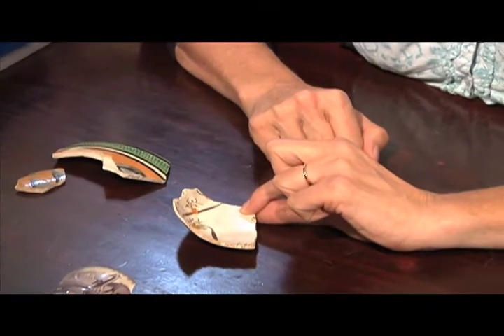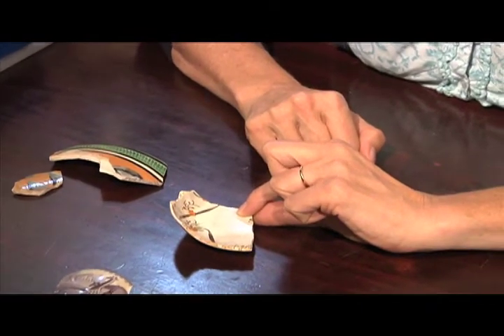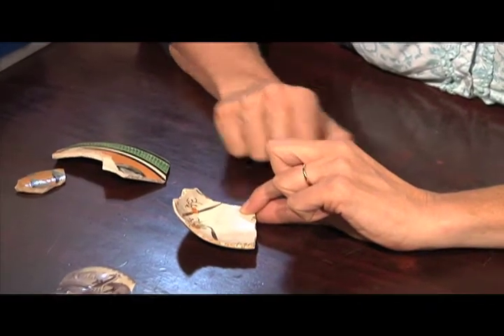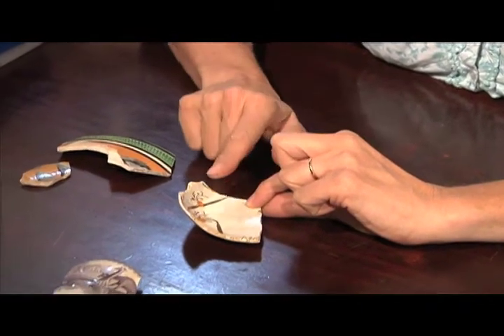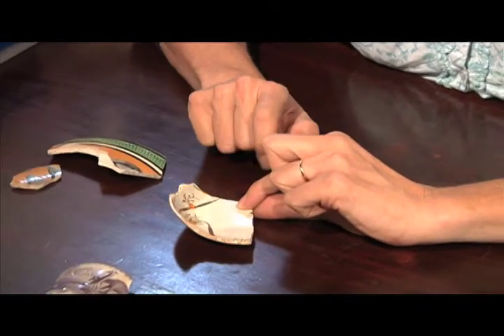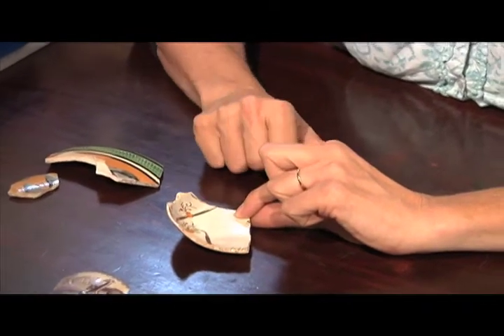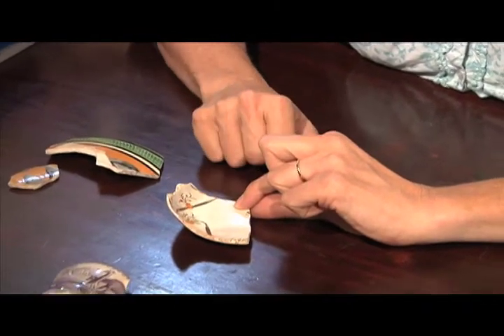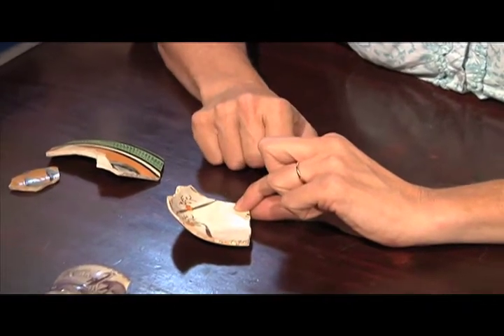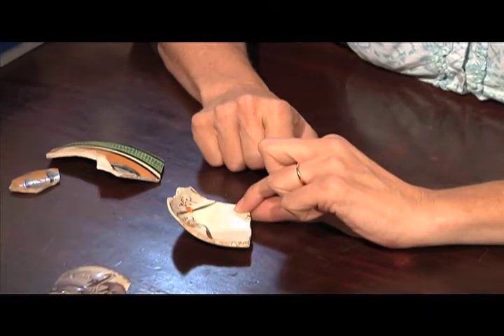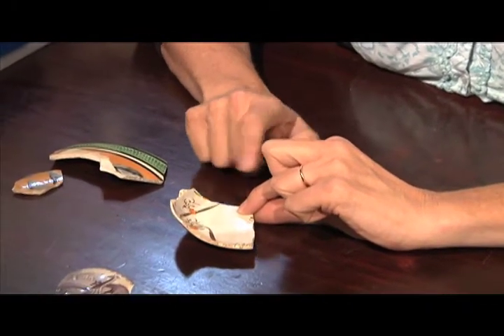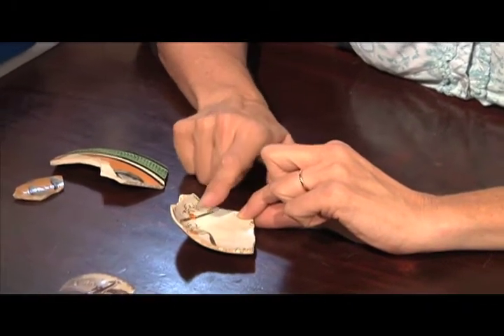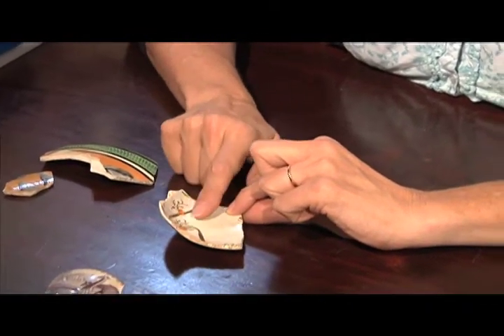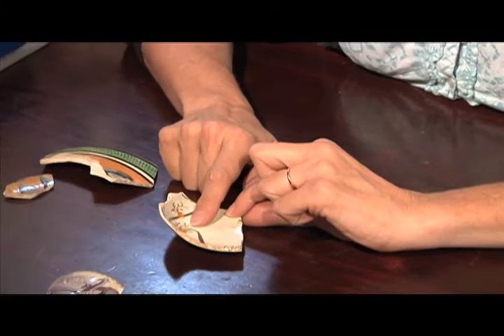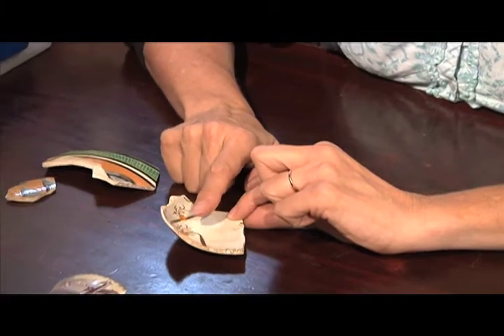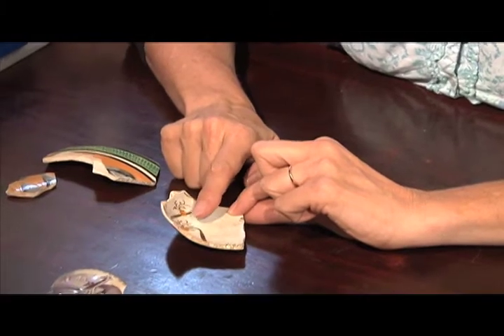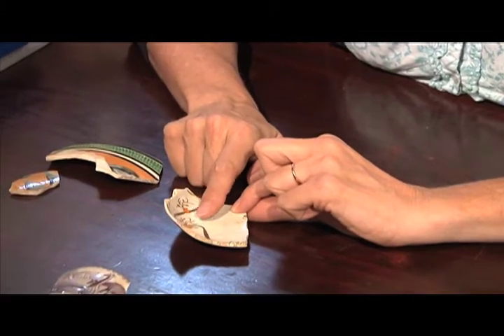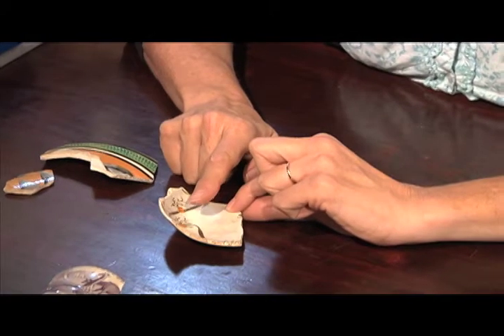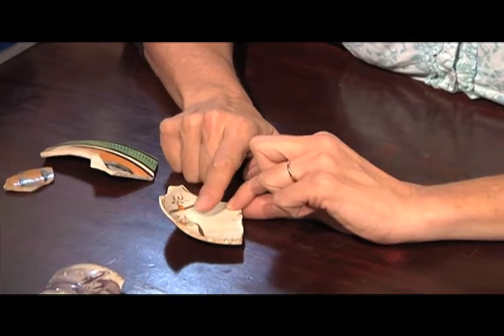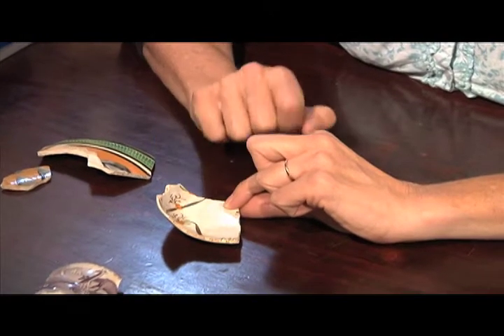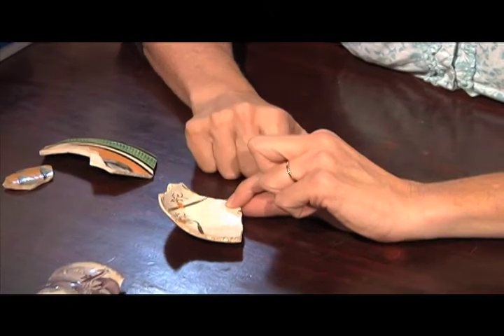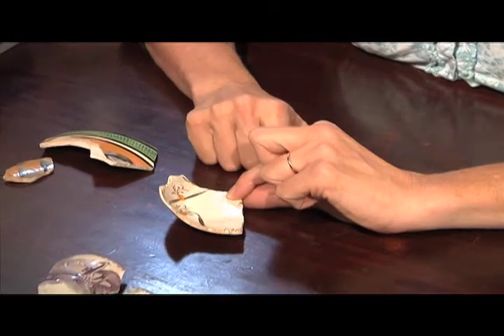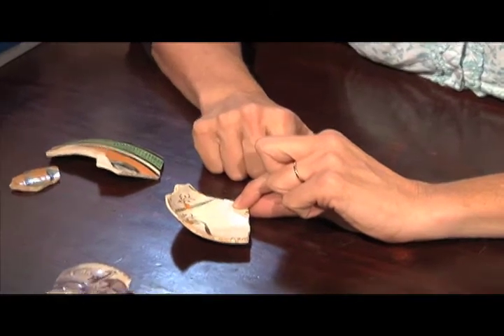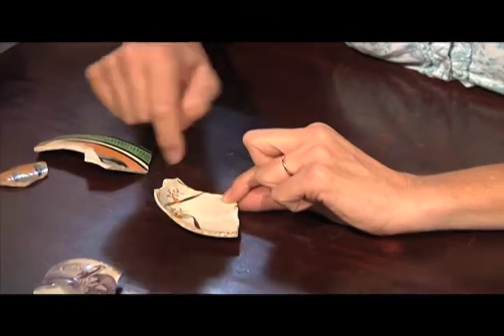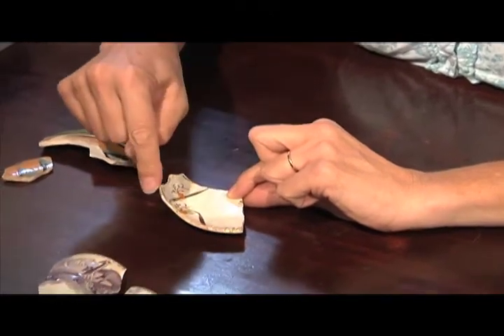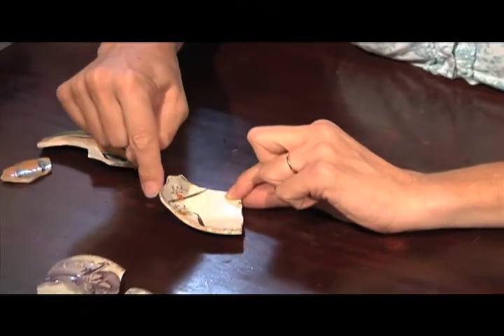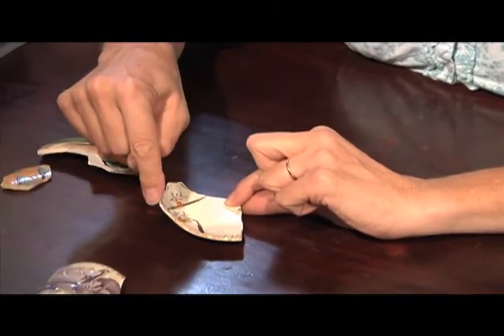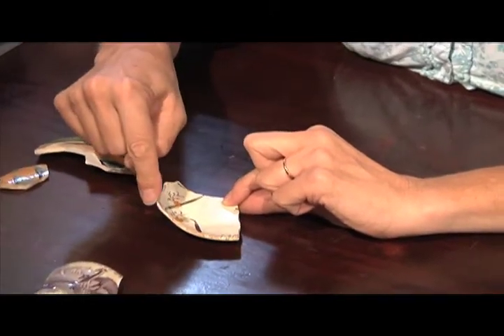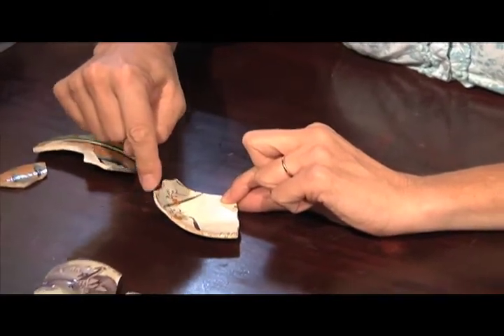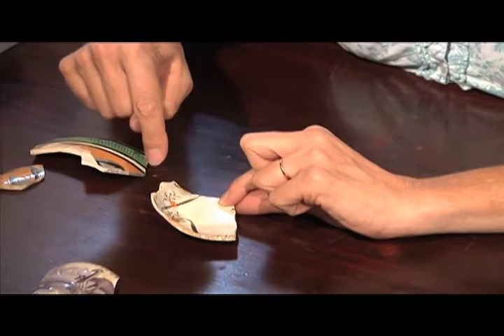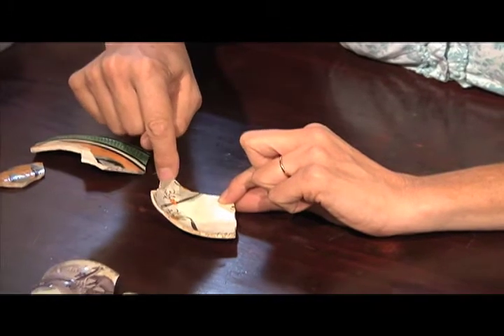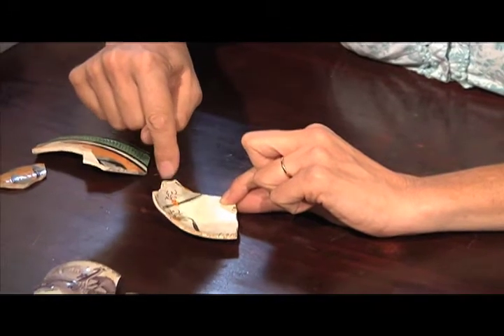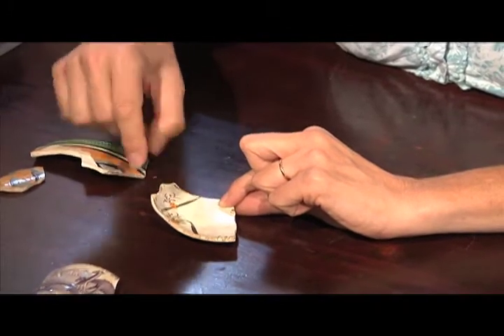And it's nothing like a modern tea saucer. But if you knew something about the tea services of the 18th century, you would know that this was a saucer for a teacup.